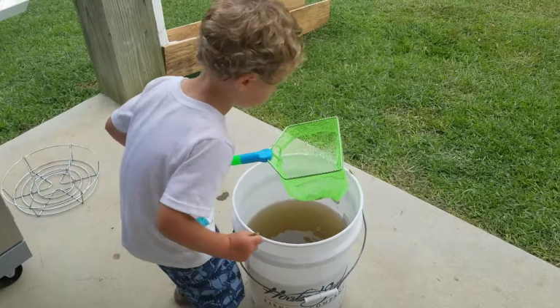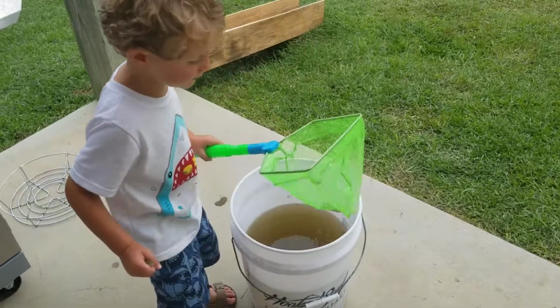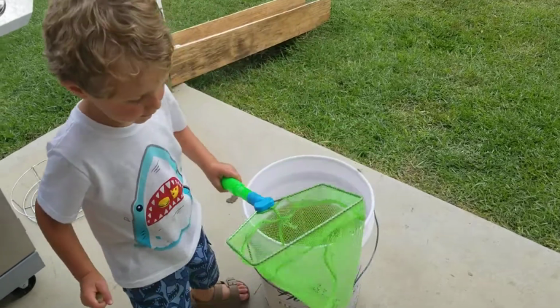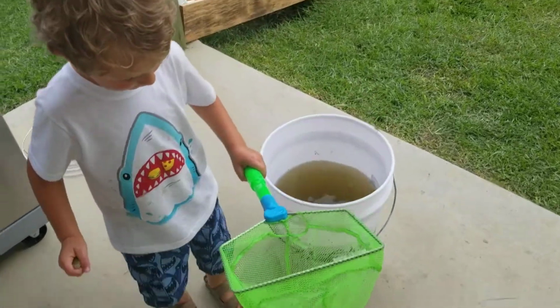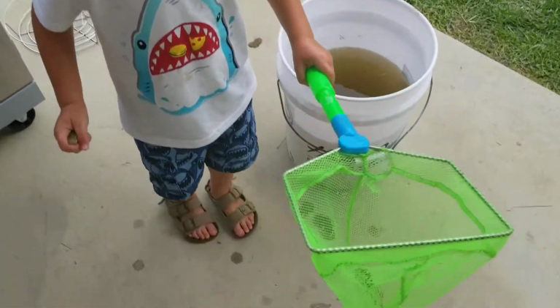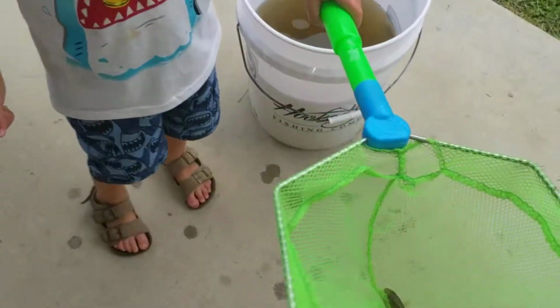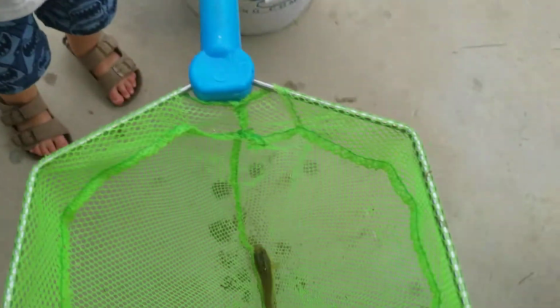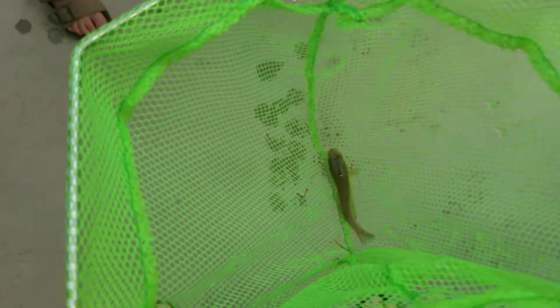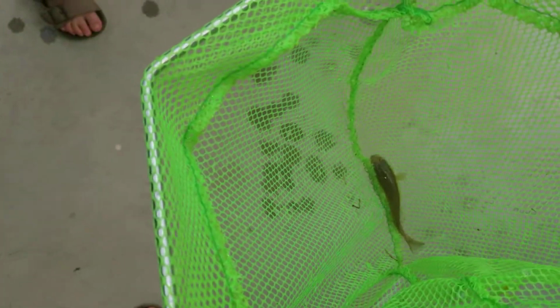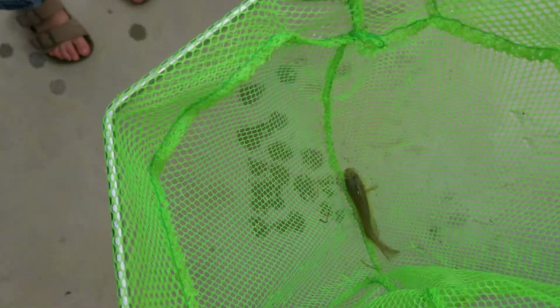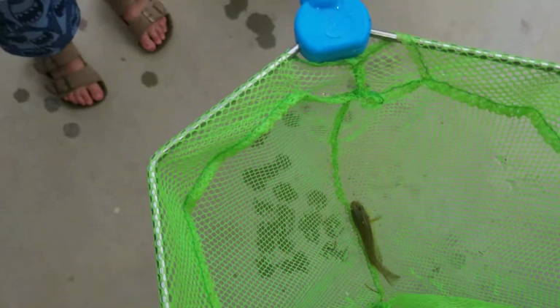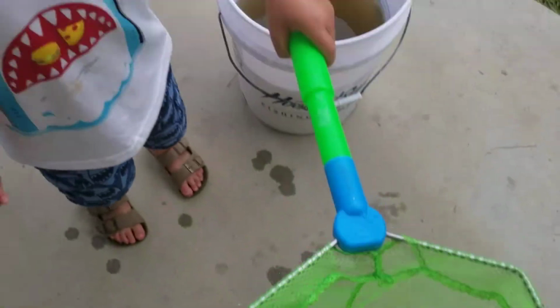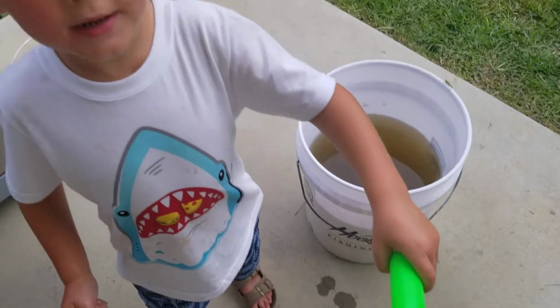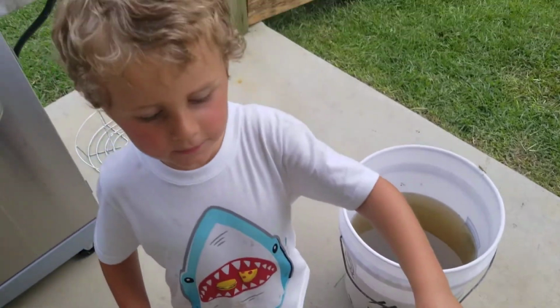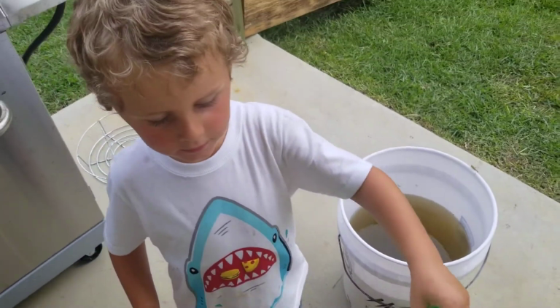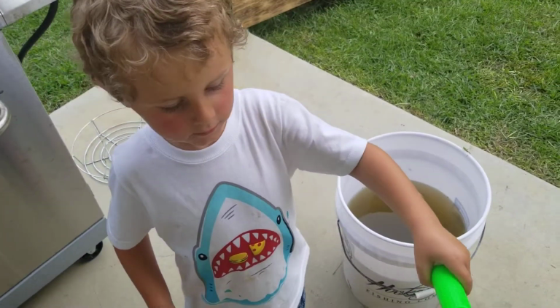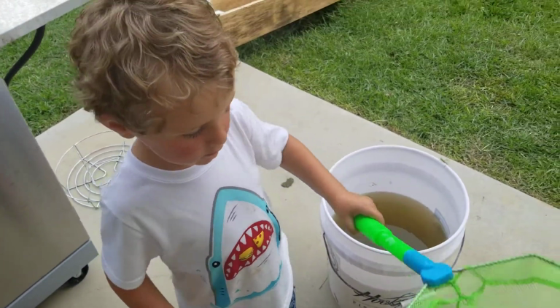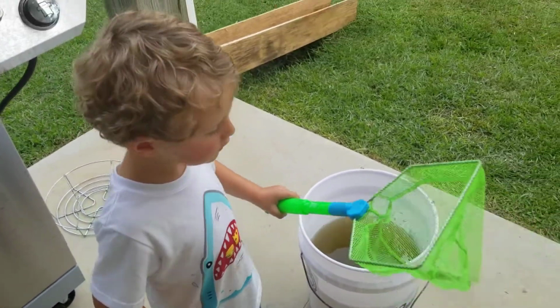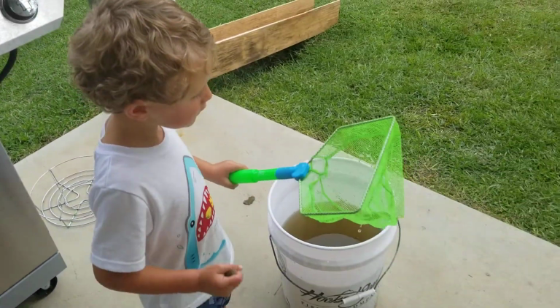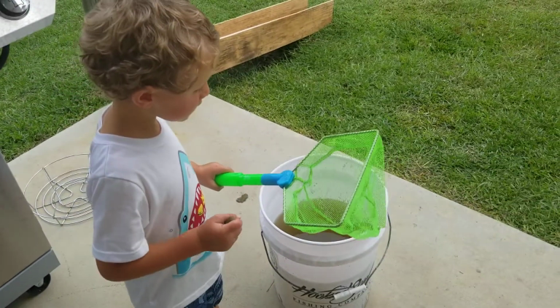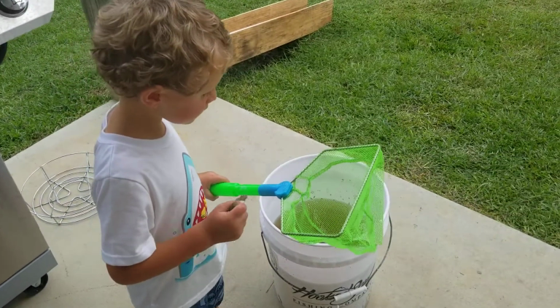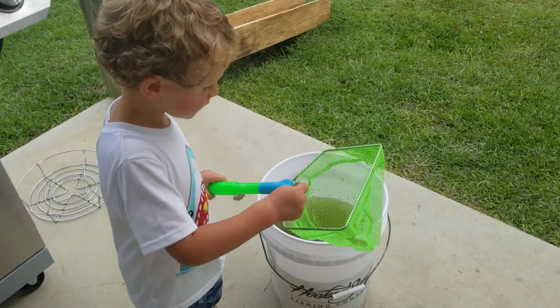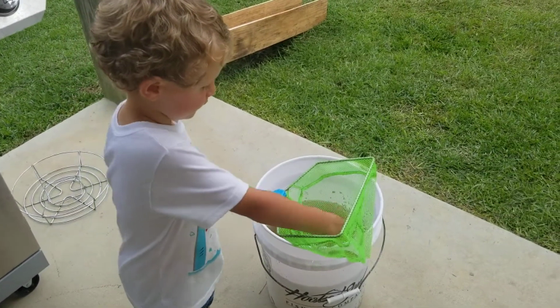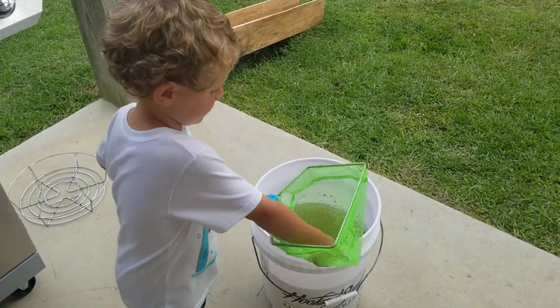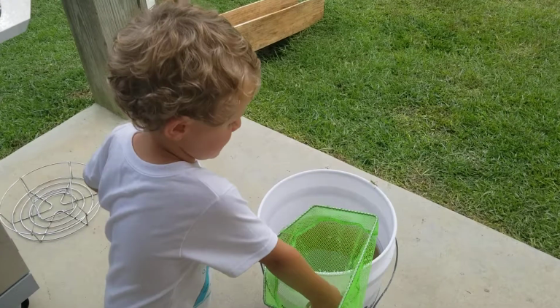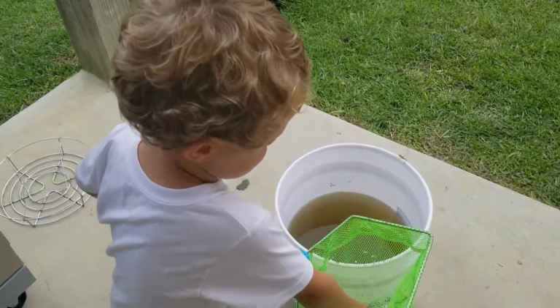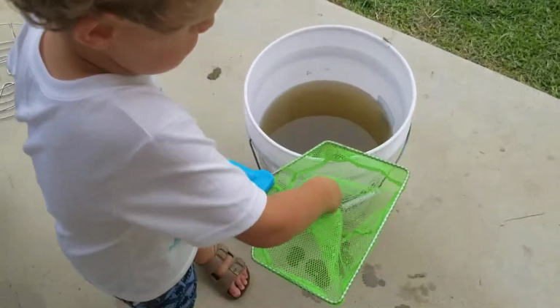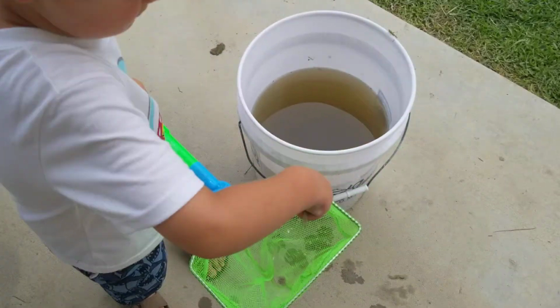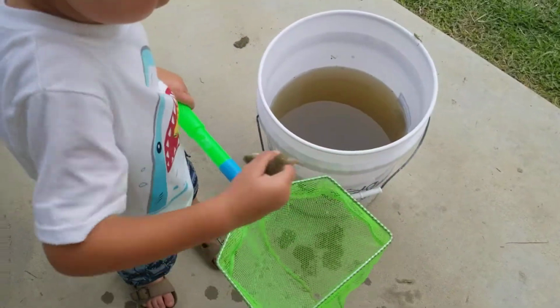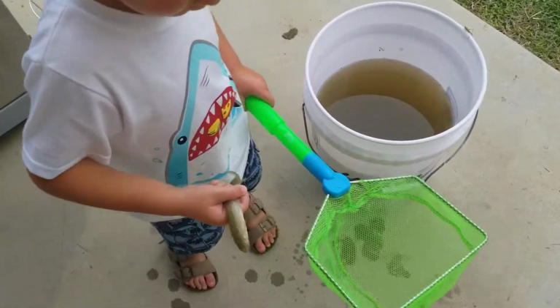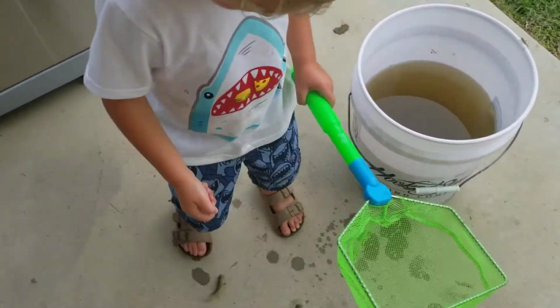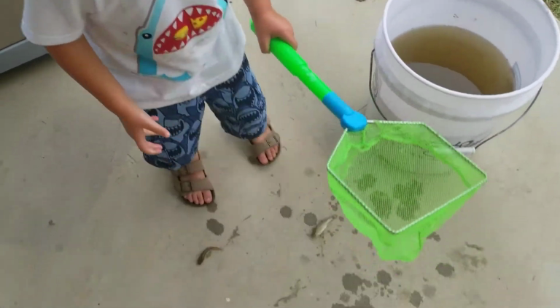I see. Let me see him. Wow, I might have my hands full. Go show Aunt Ryan. Now you got two. Uh oh.